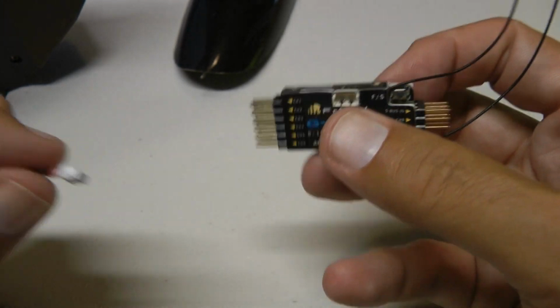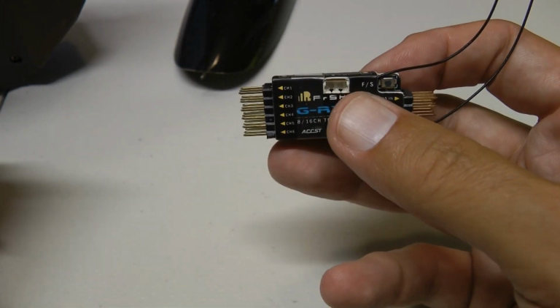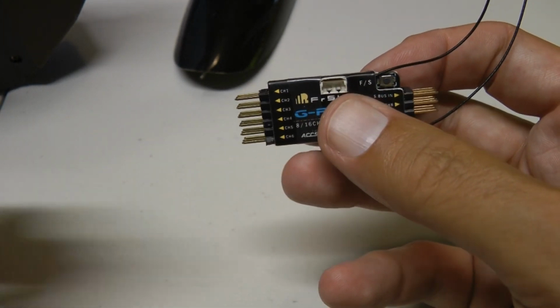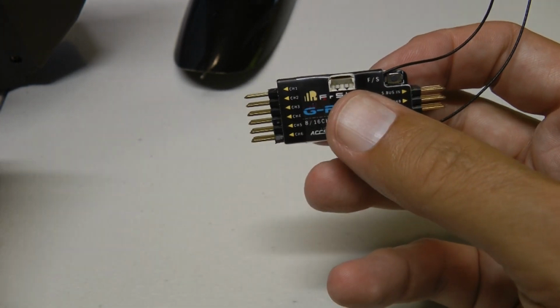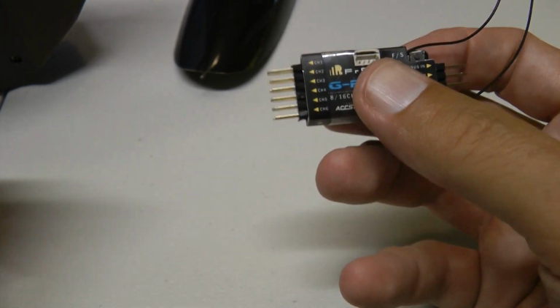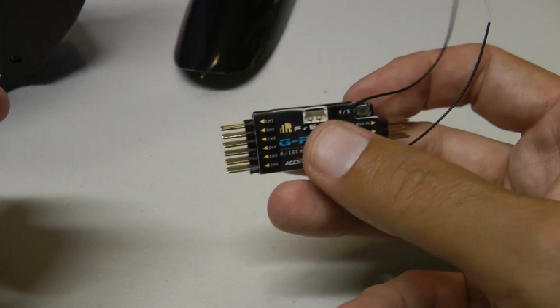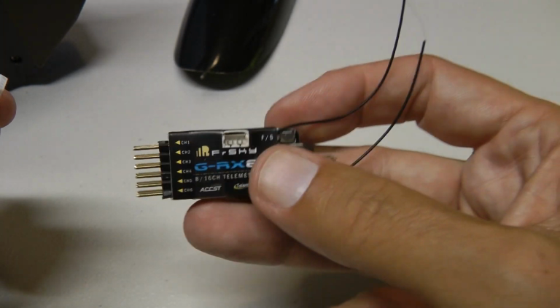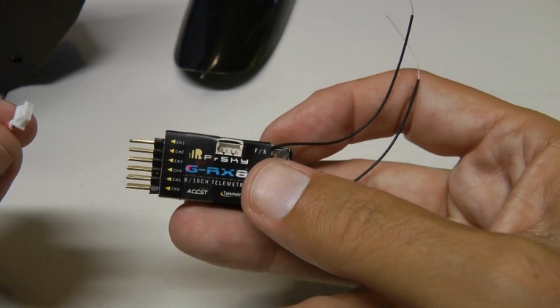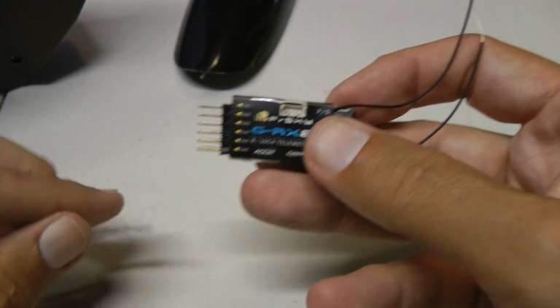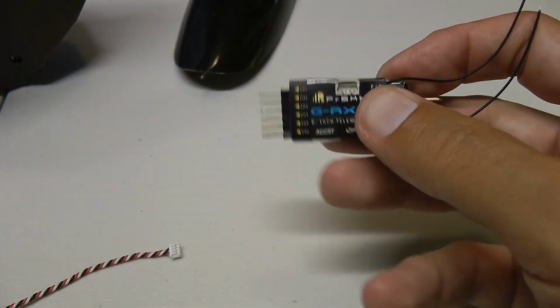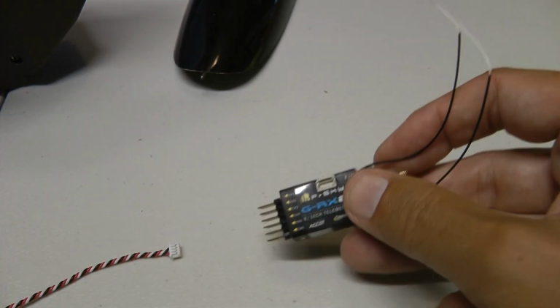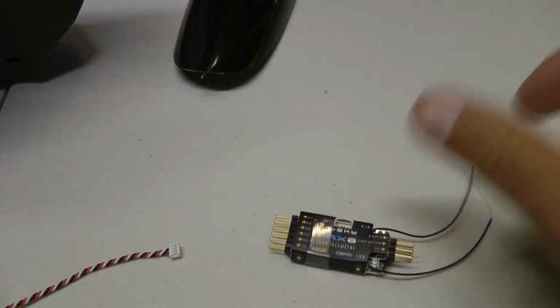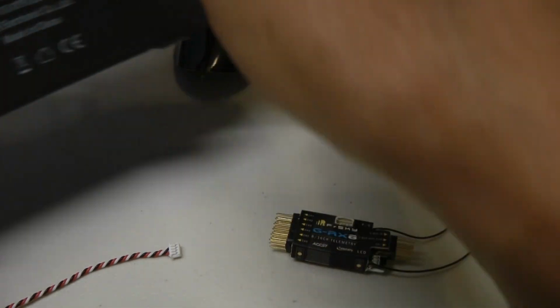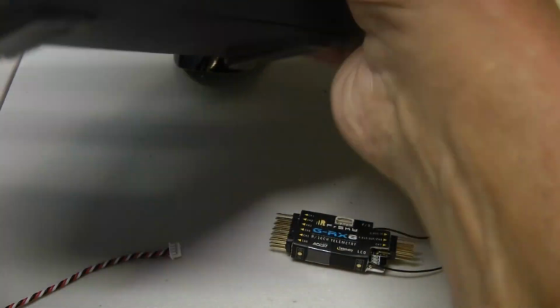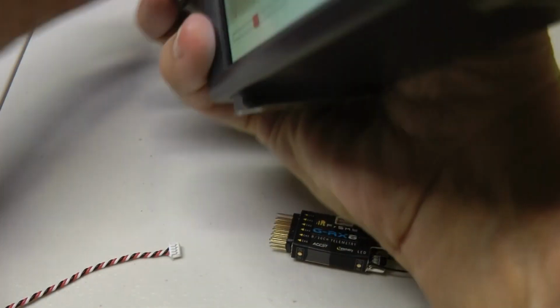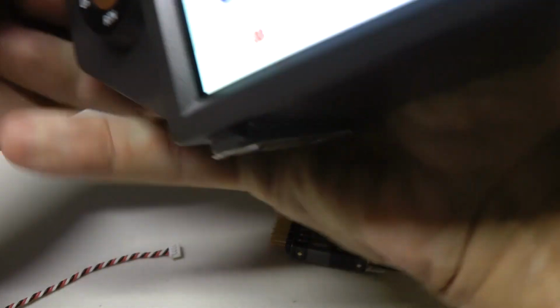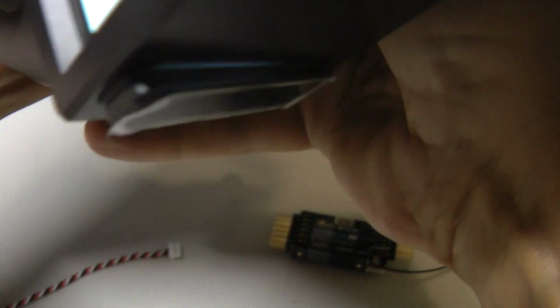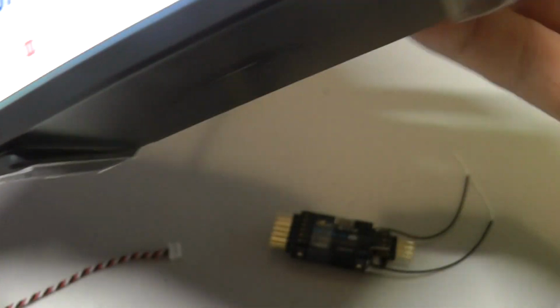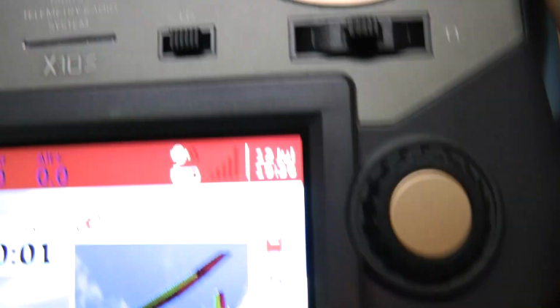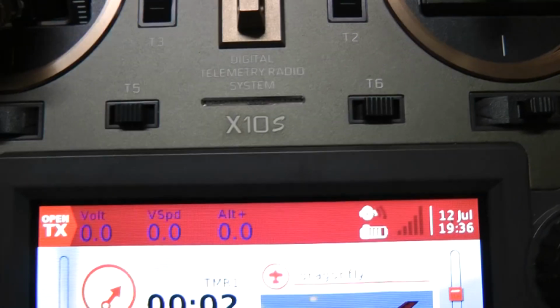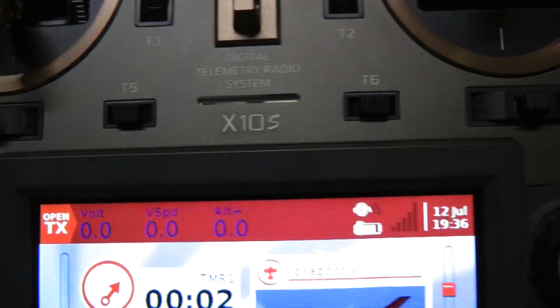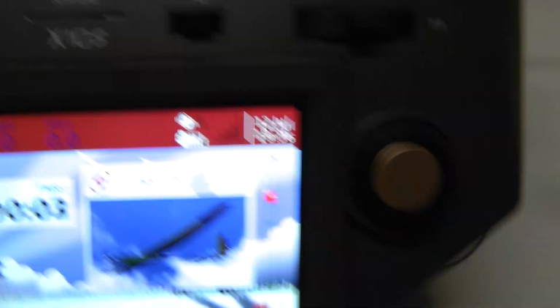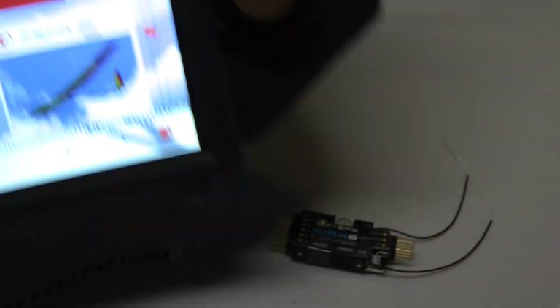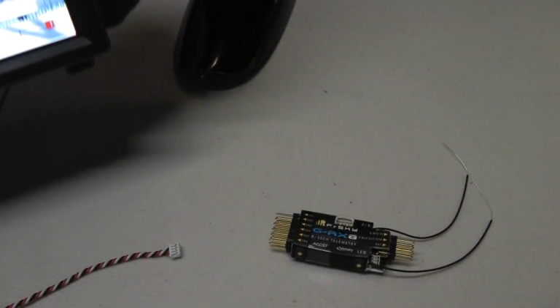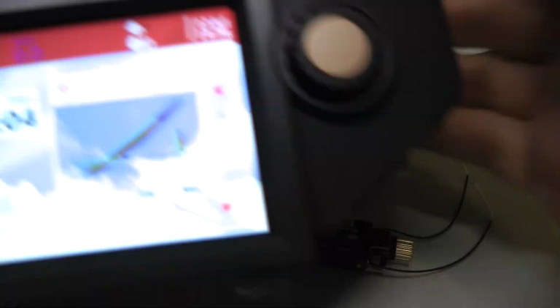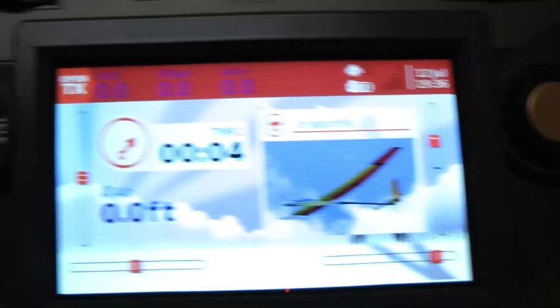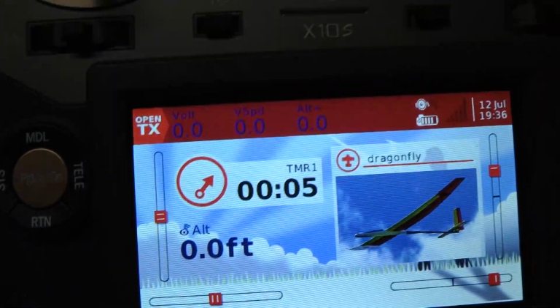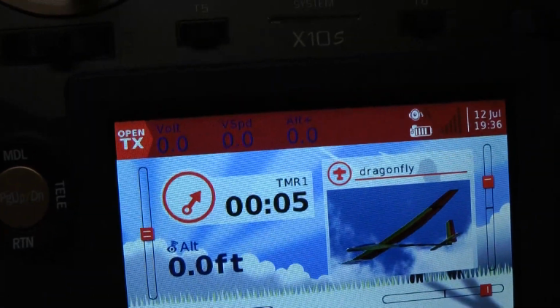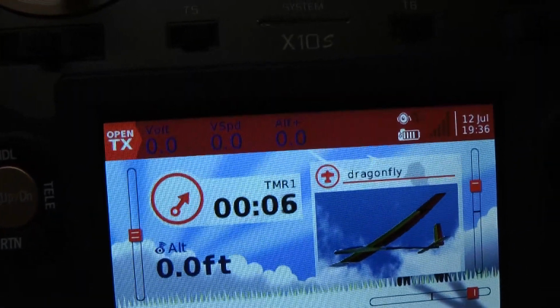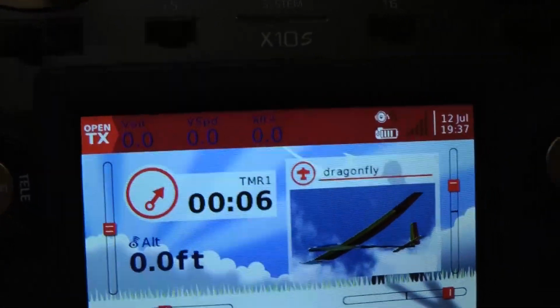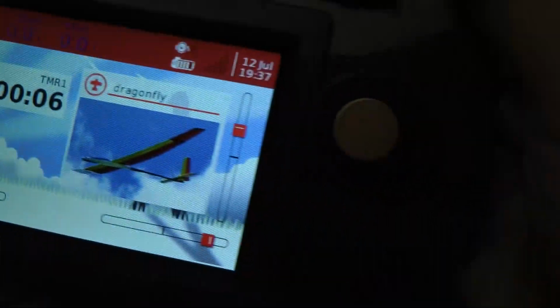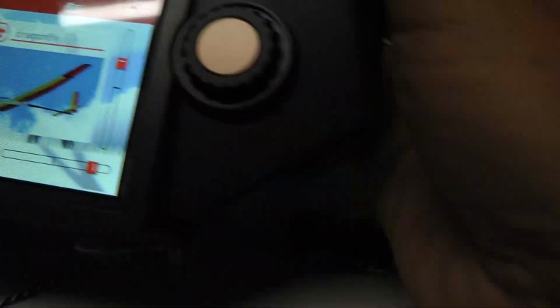Then I found out it's much easier to update the firmware directly from your transmitter. I have an X10S, and it's so easy to do with this. Why bother with Windows? It's not worth it.